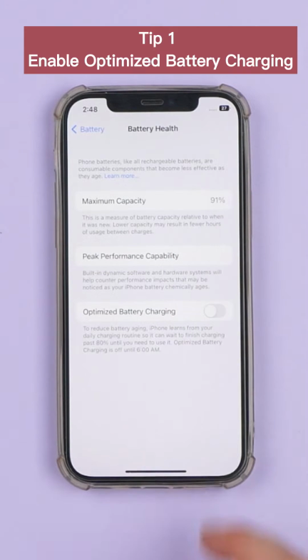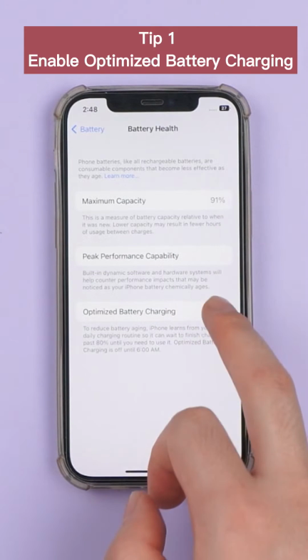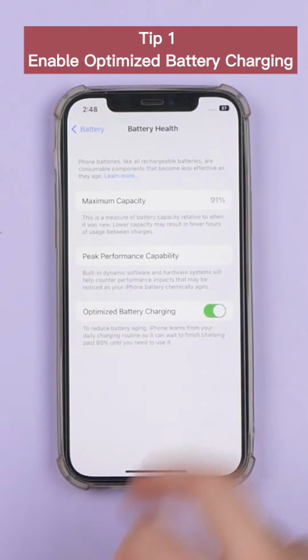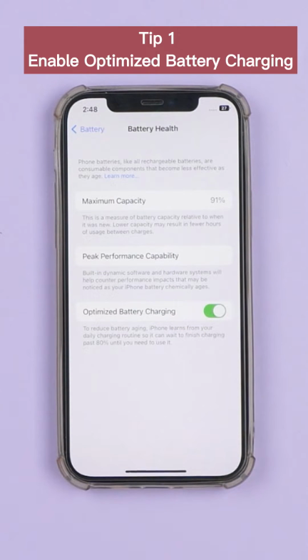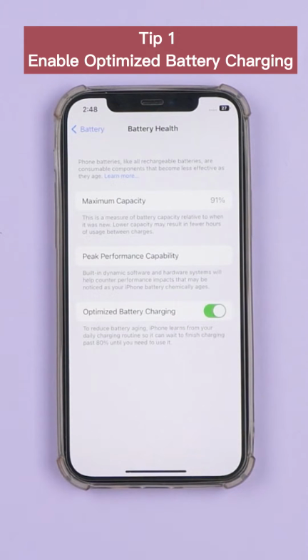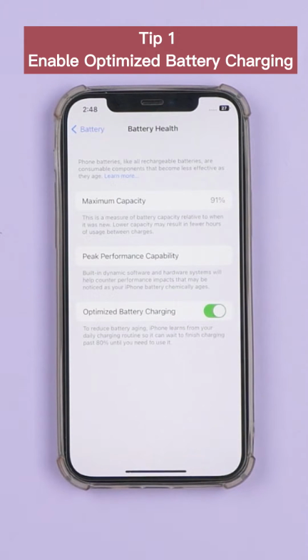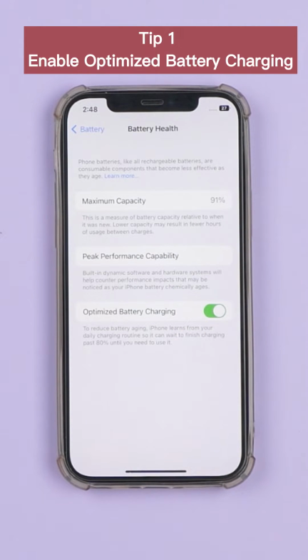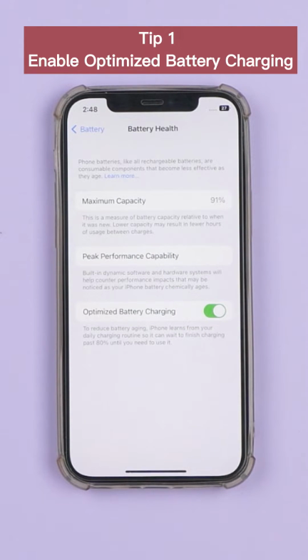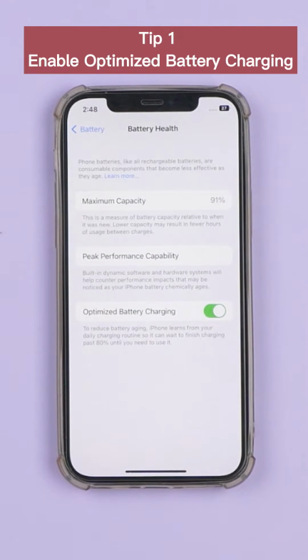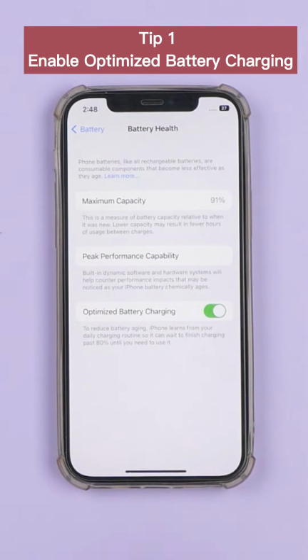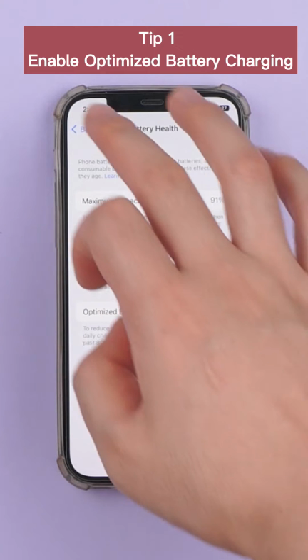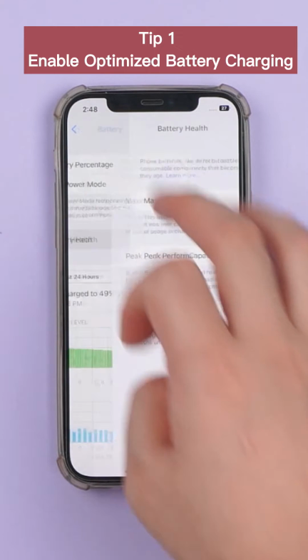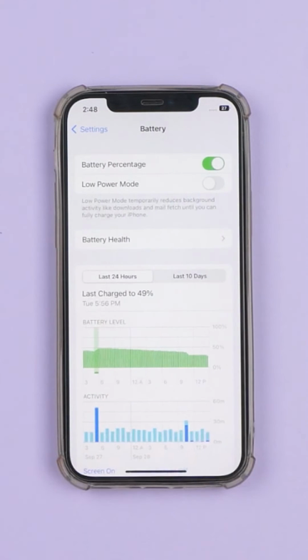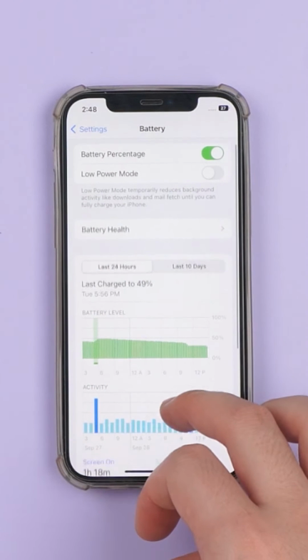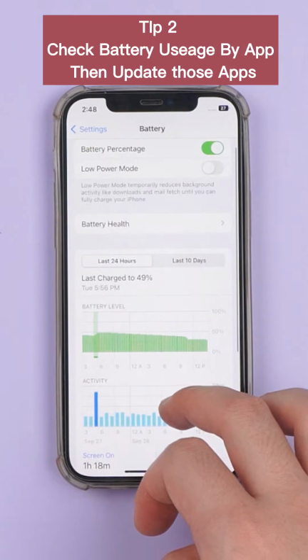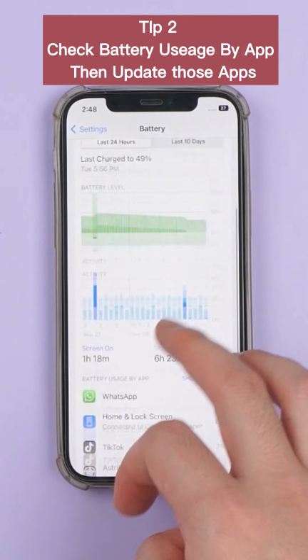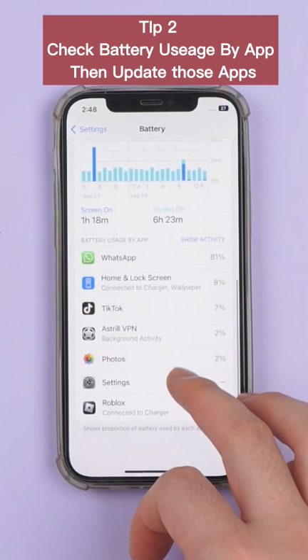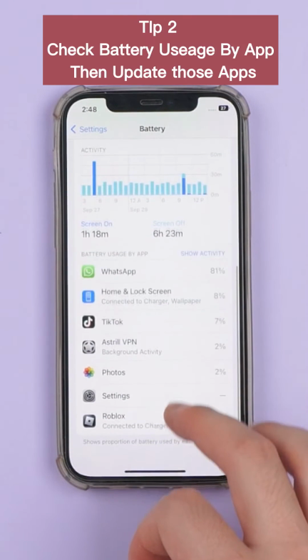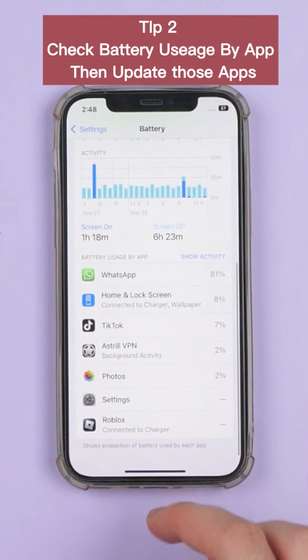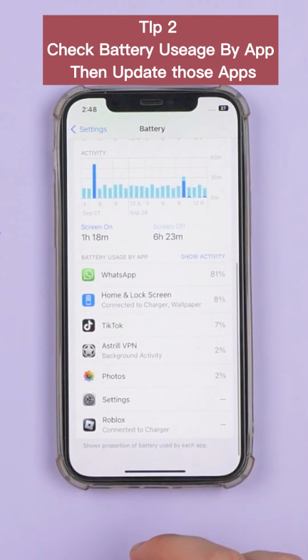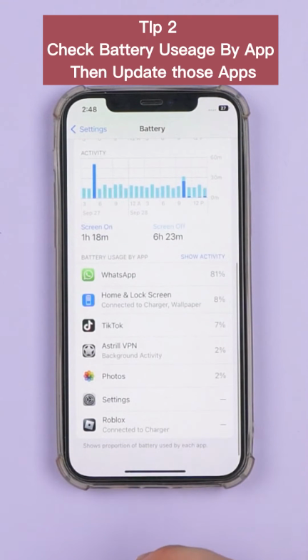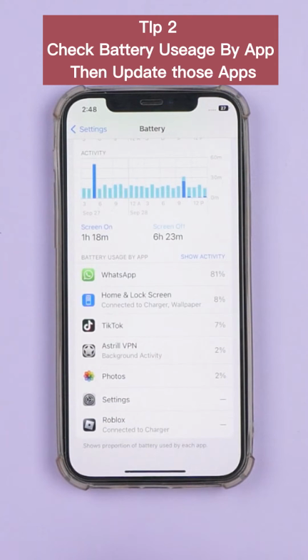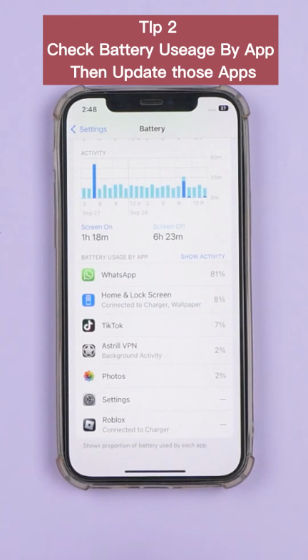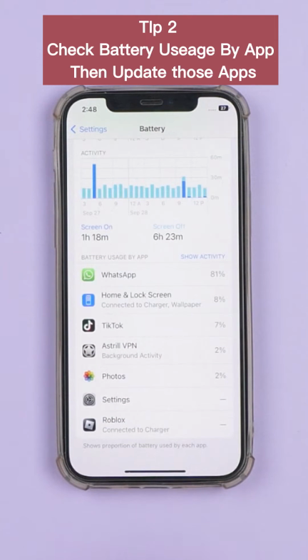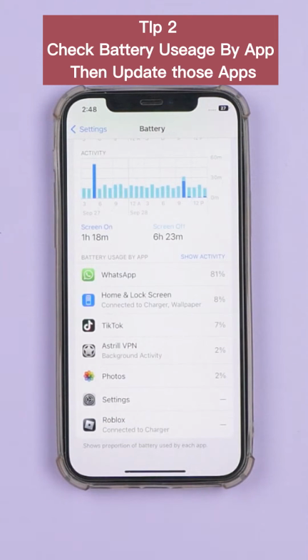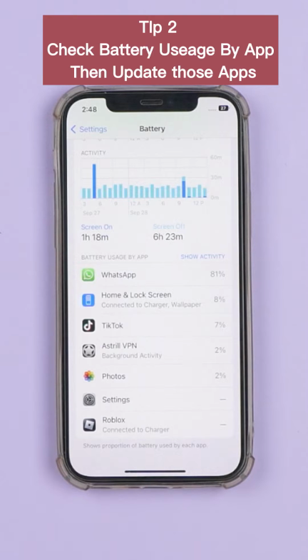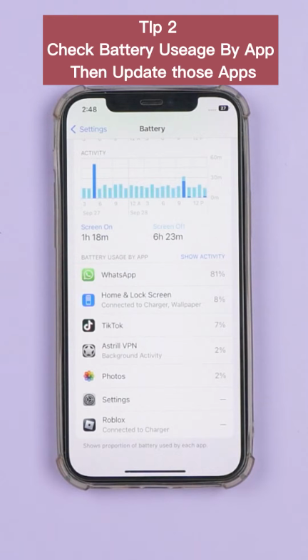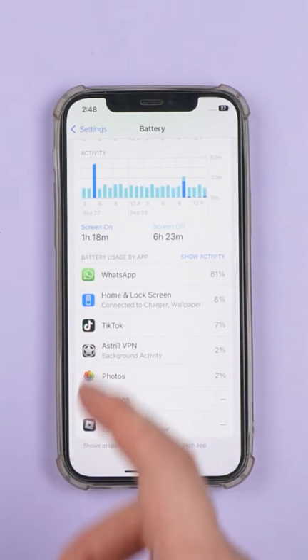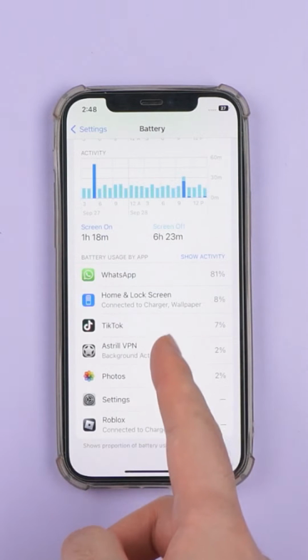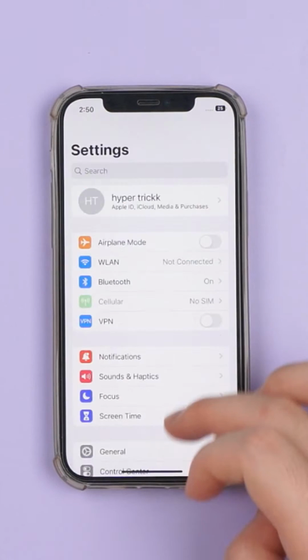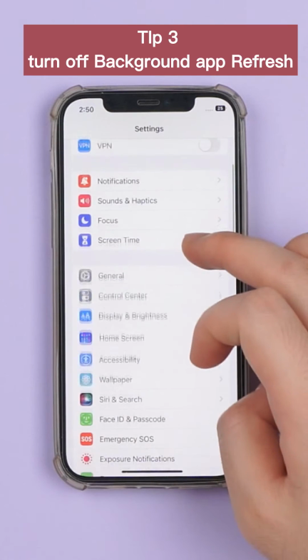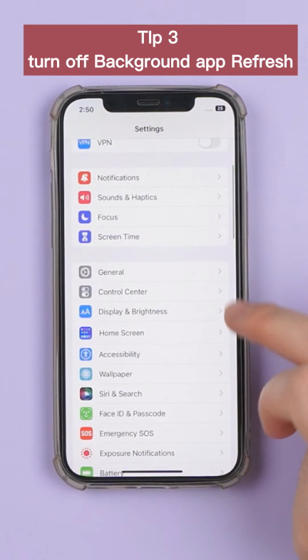Tip 1: Enable optimized battery charging. Tip 2: Check battery usage by app, then update those apps.